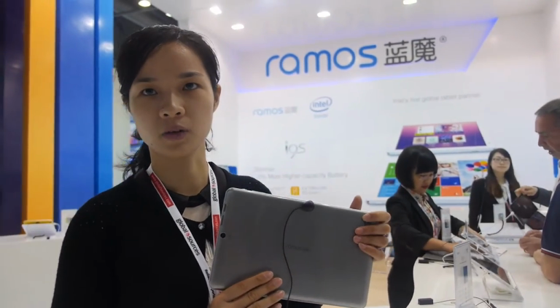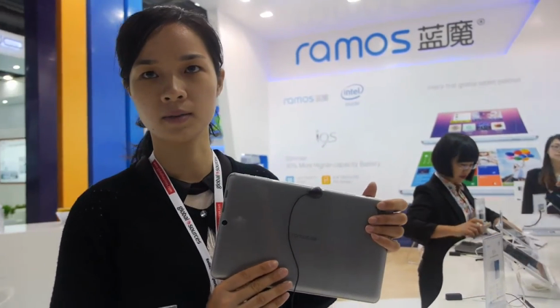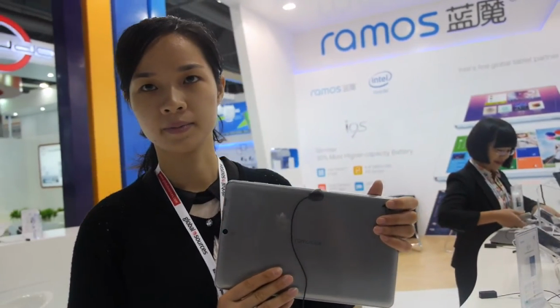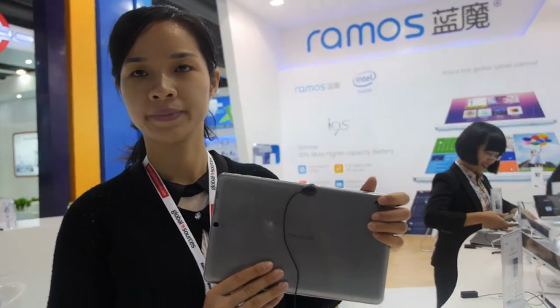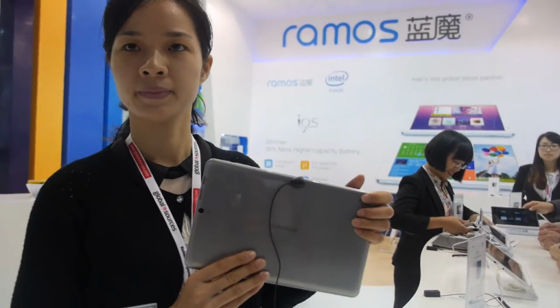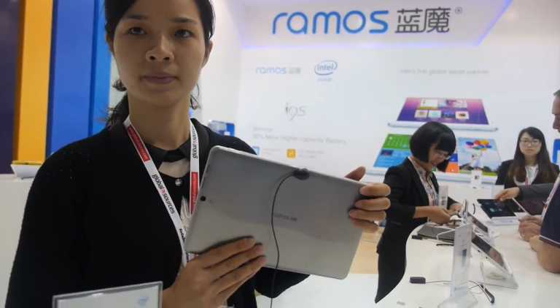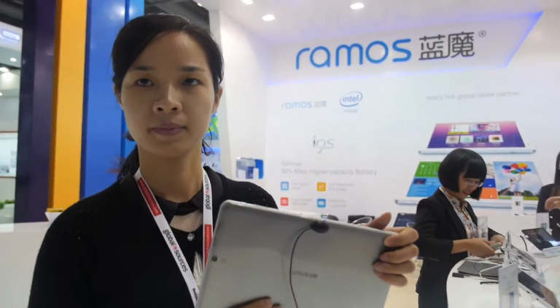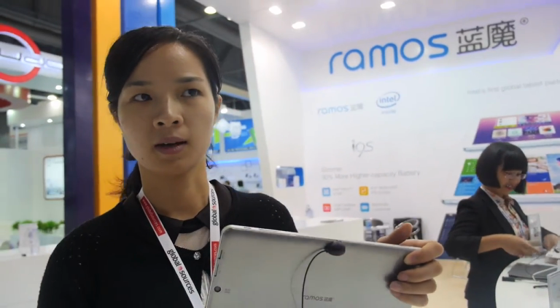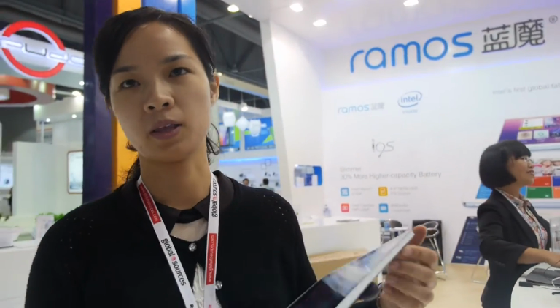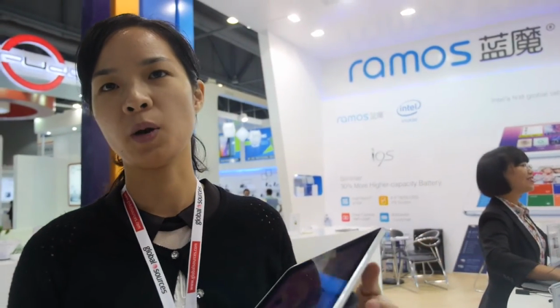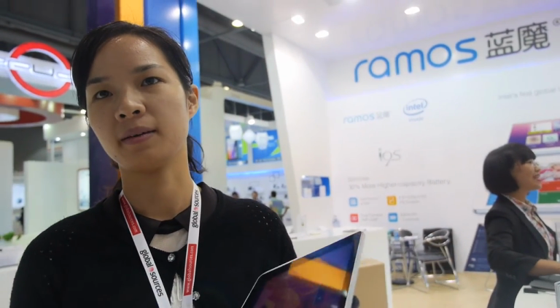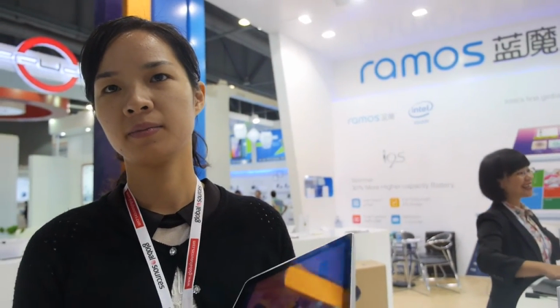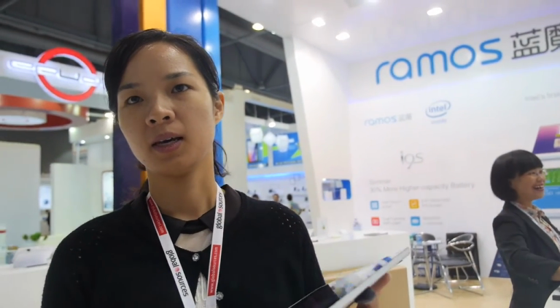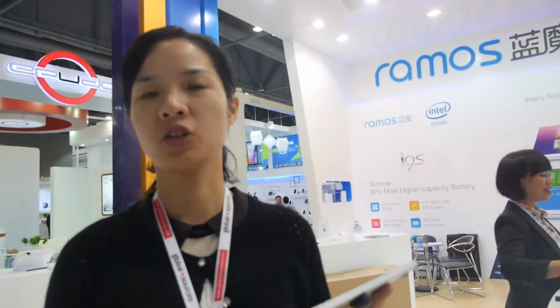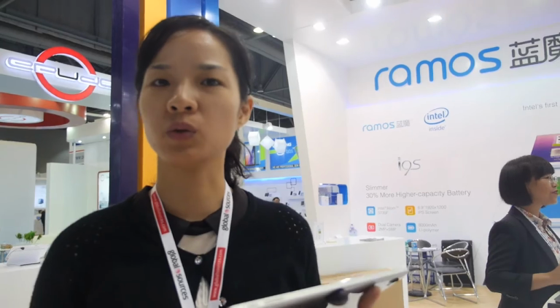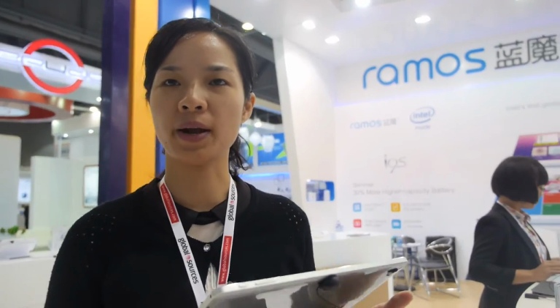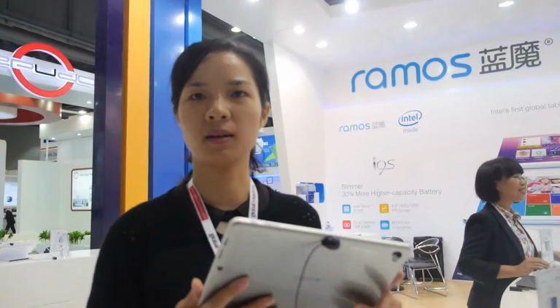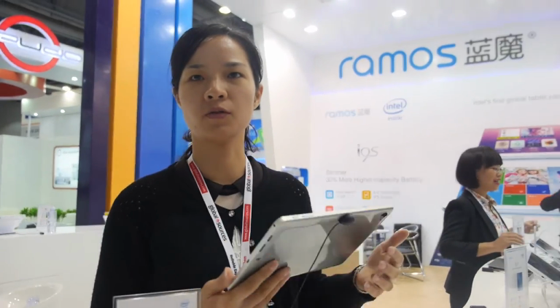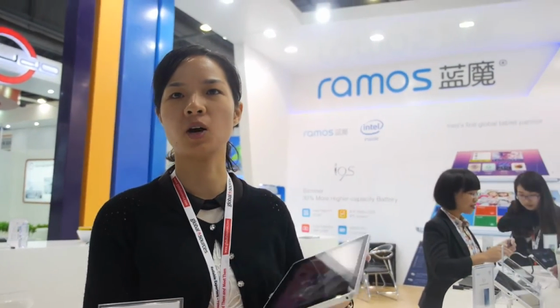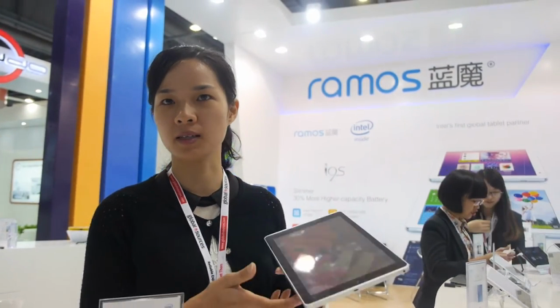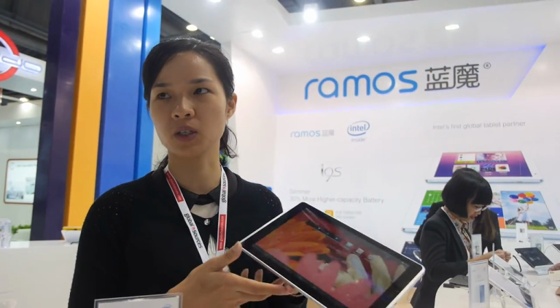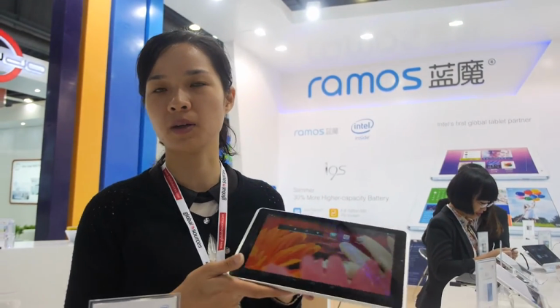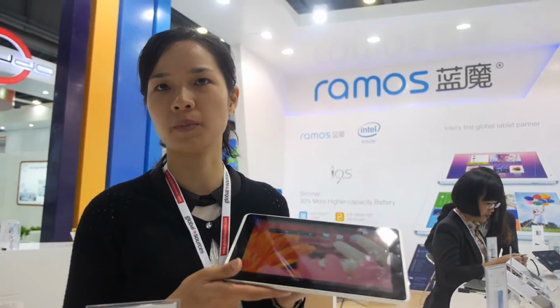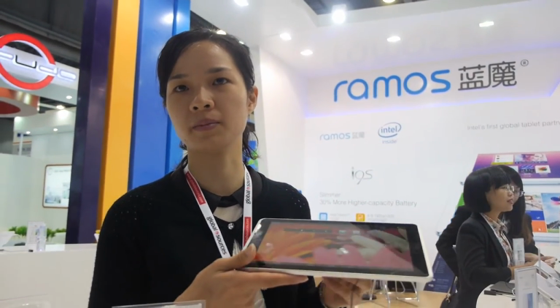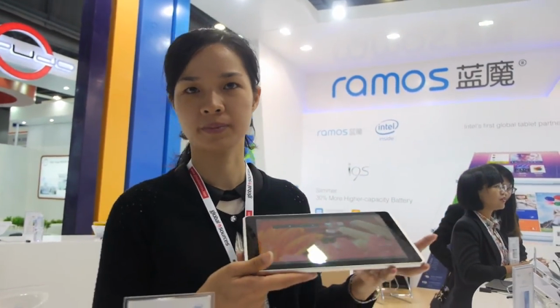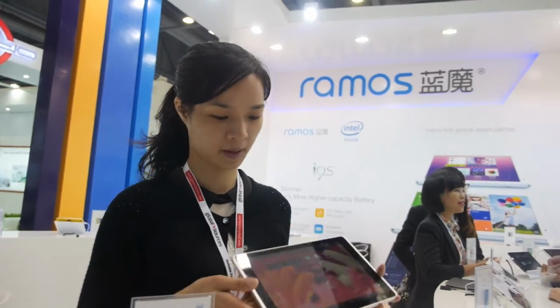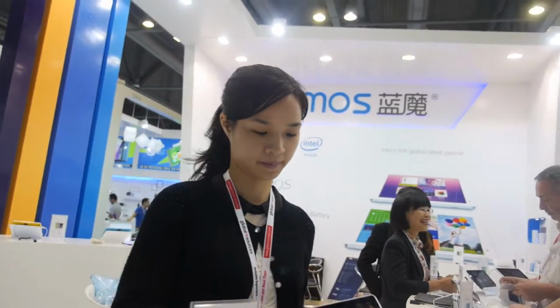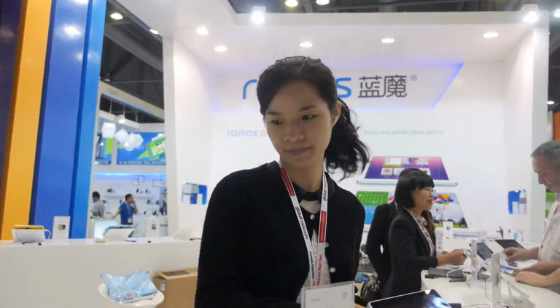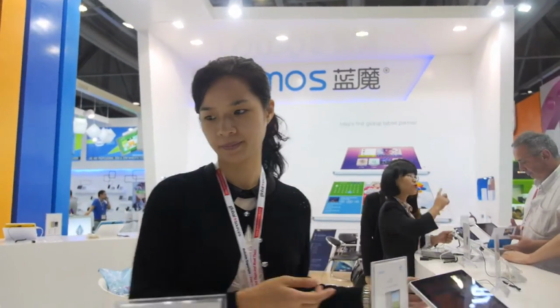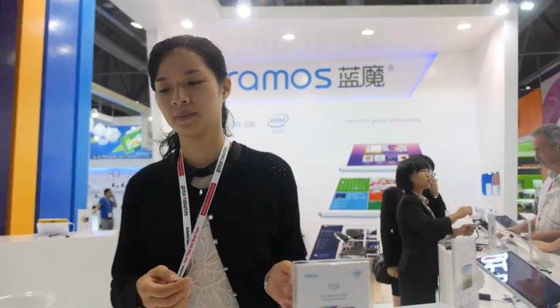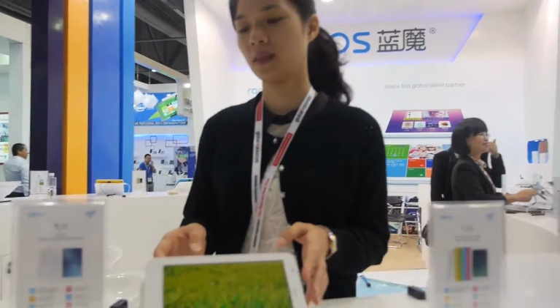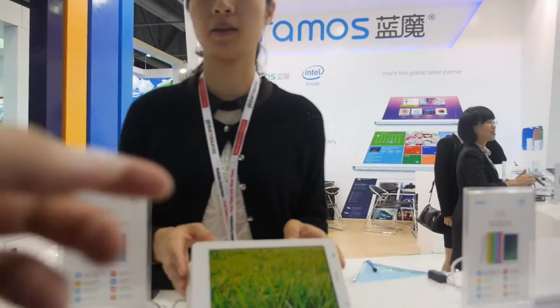They work with distributors under their brand, primarily selling only their own brand. And now moving over to the Intel section.